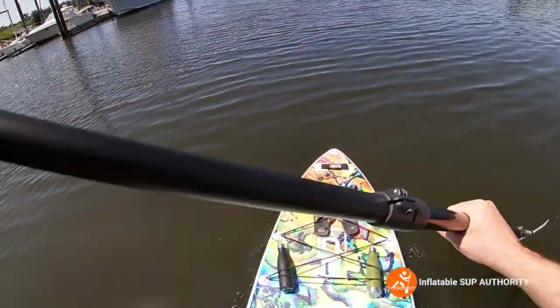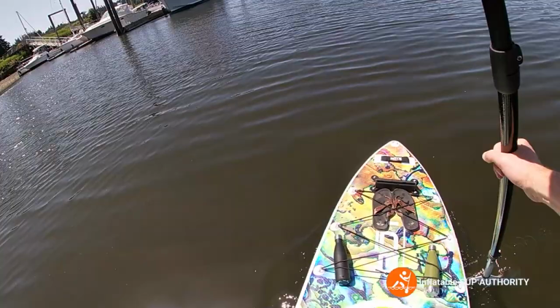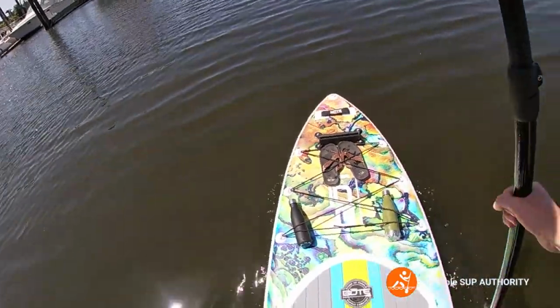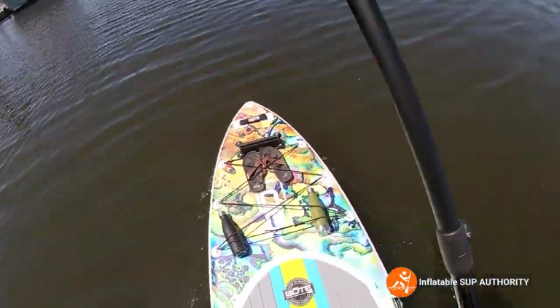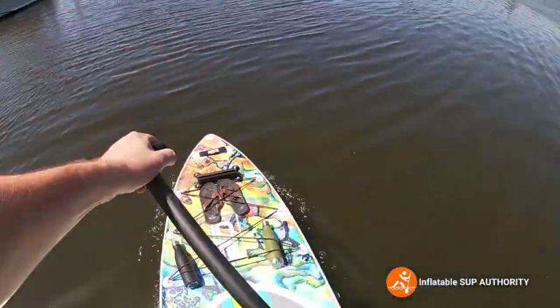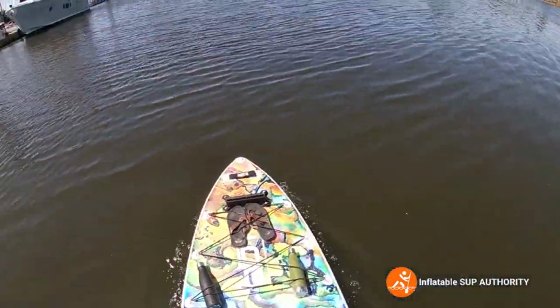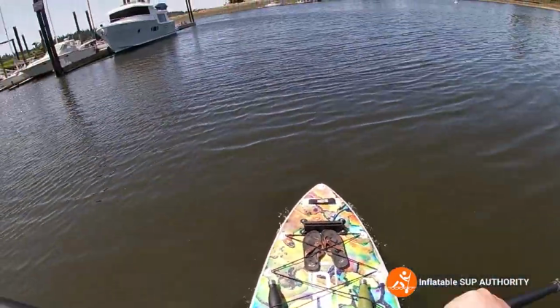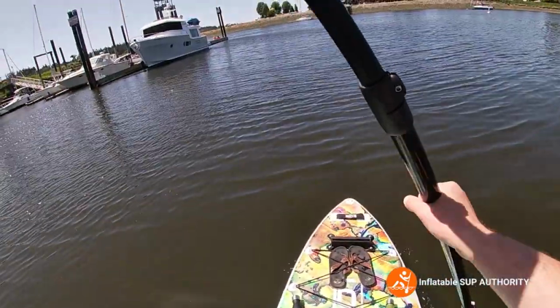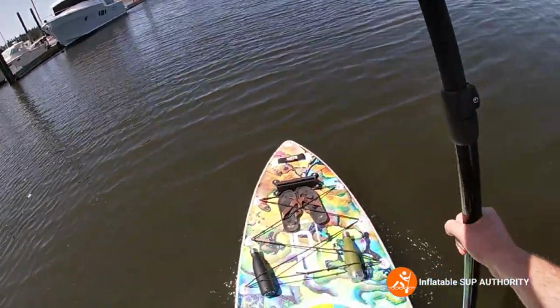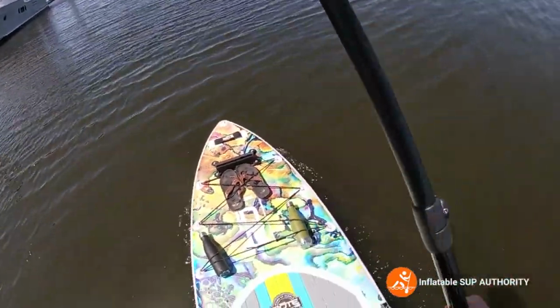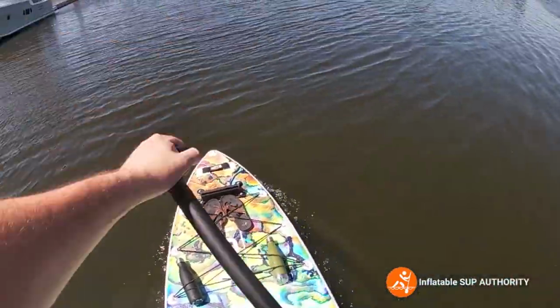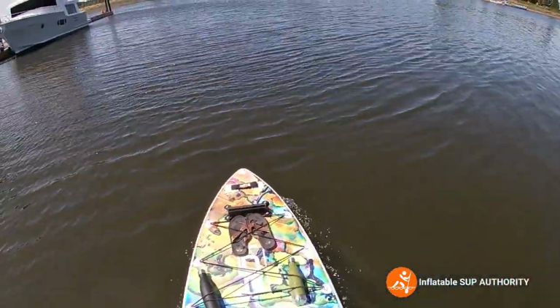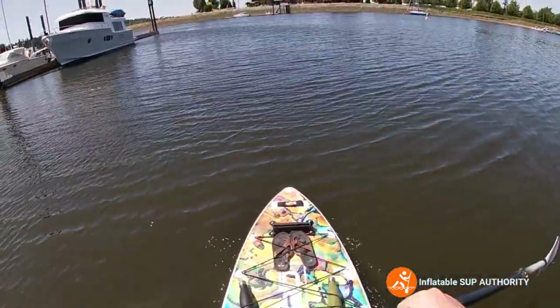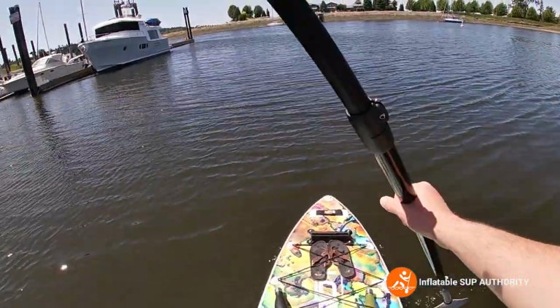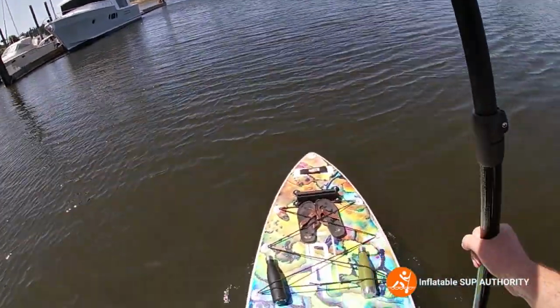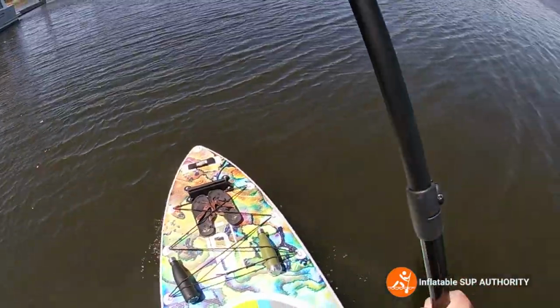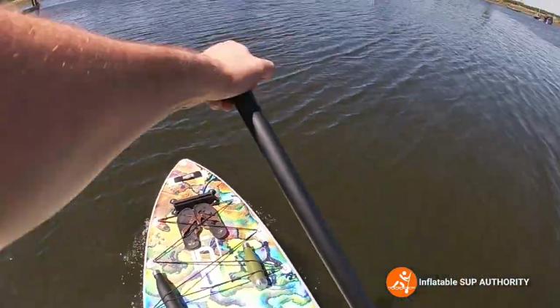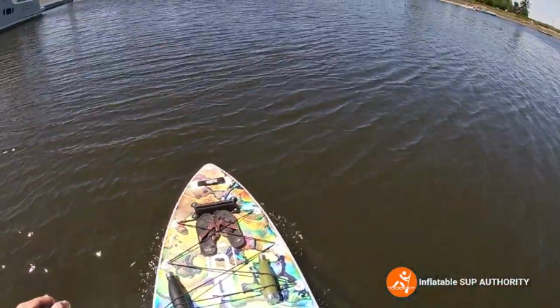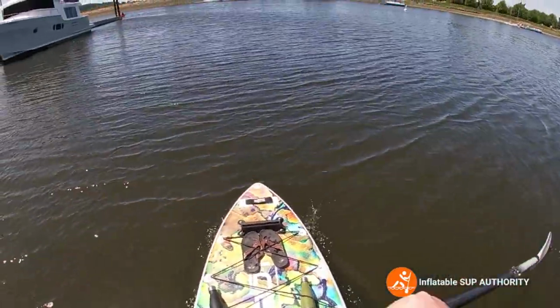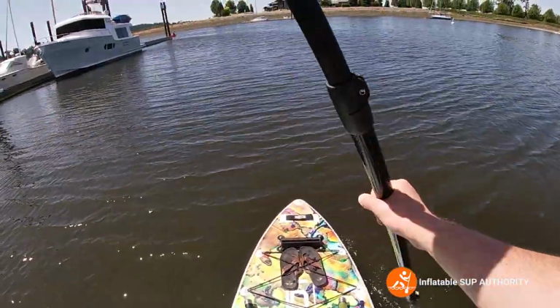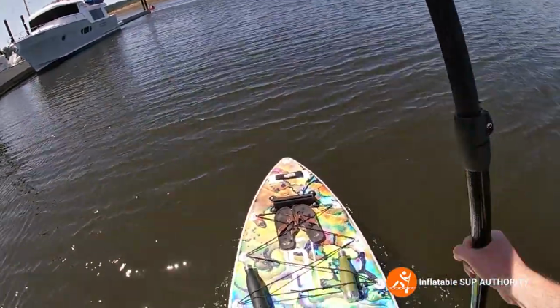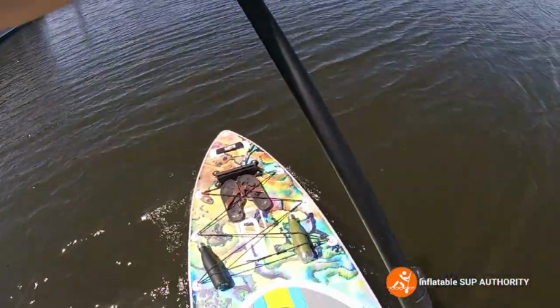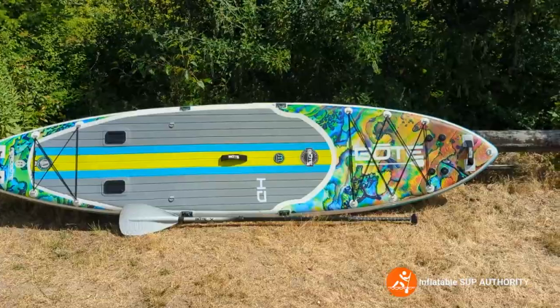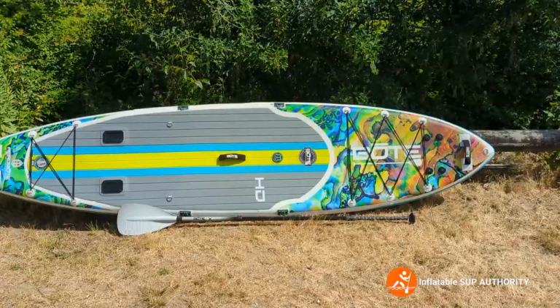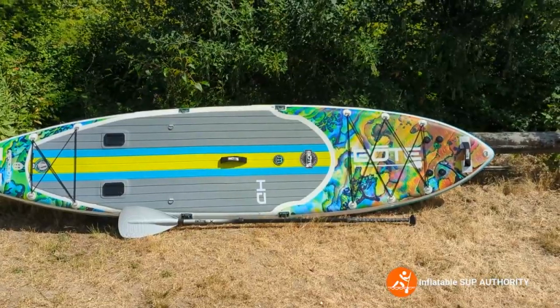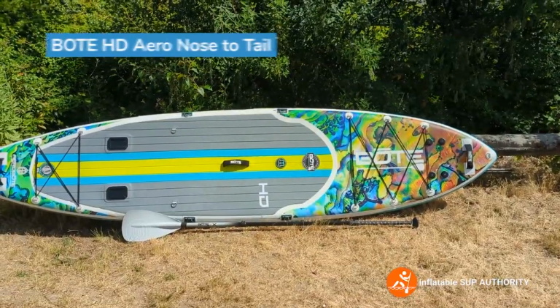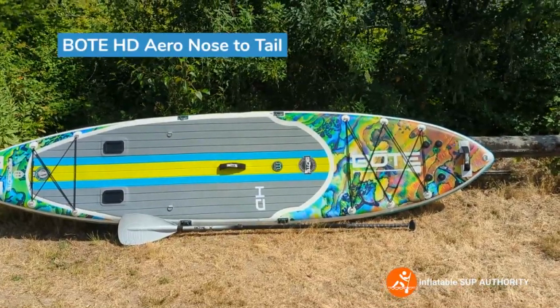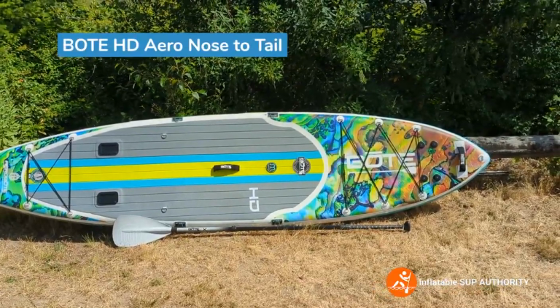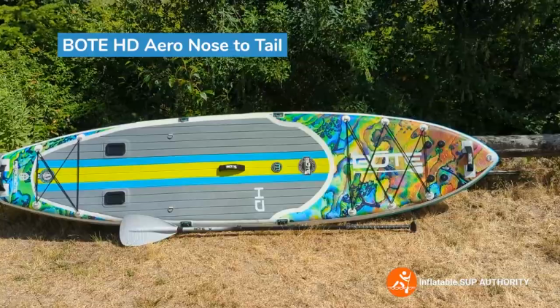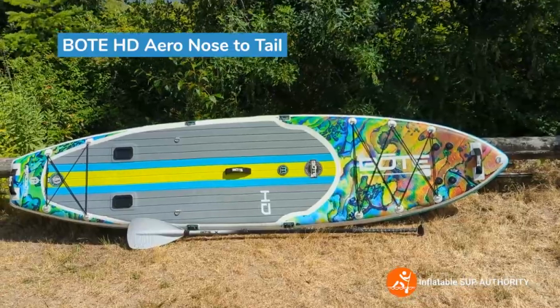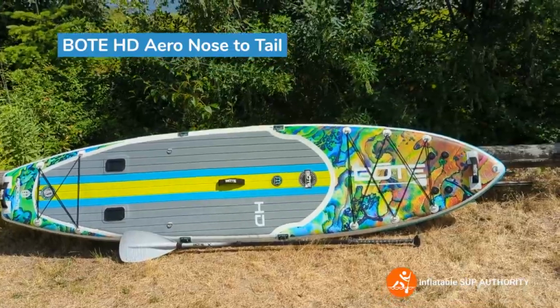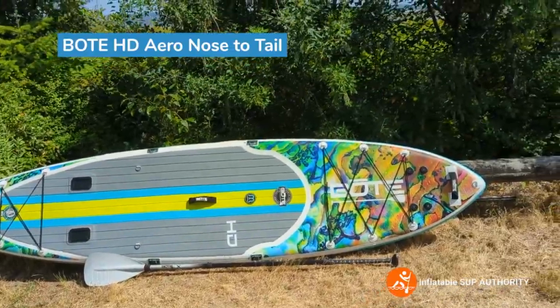But for taller guys or heavier dudes and gals, I'd say this is a great board. Now we're going to go through nose-to-tail specs of the Bote HD Aero.